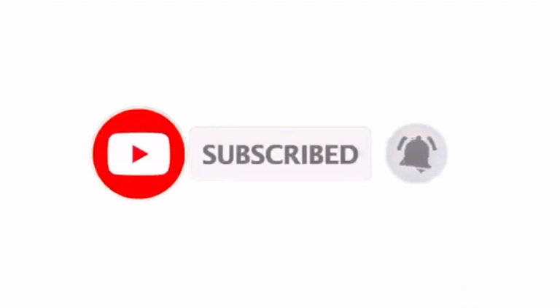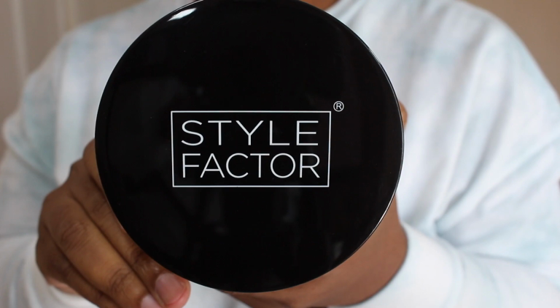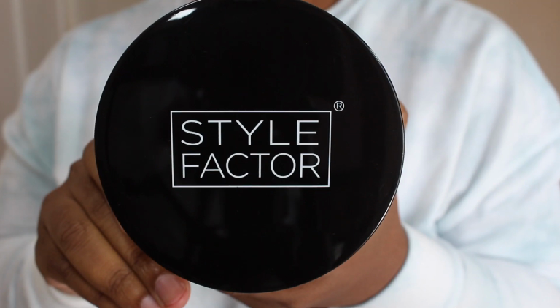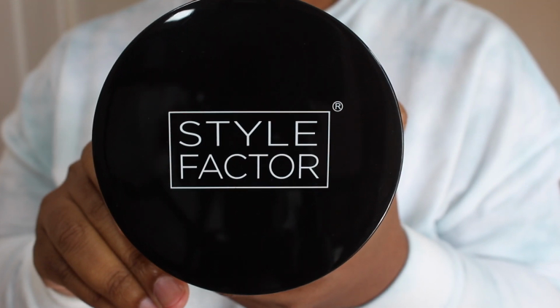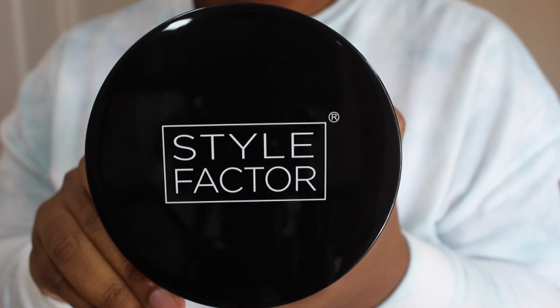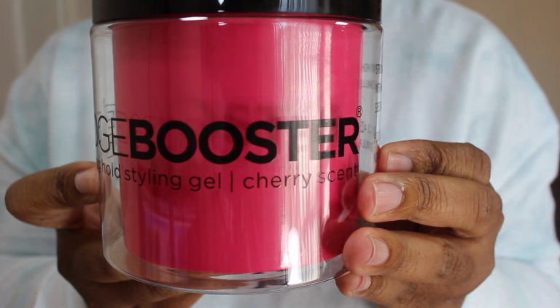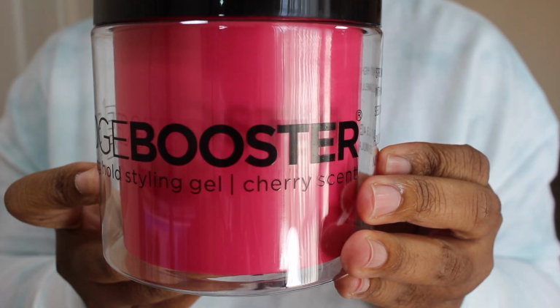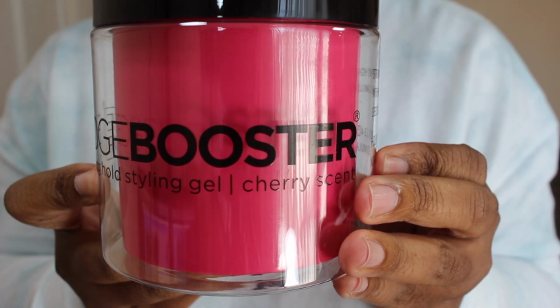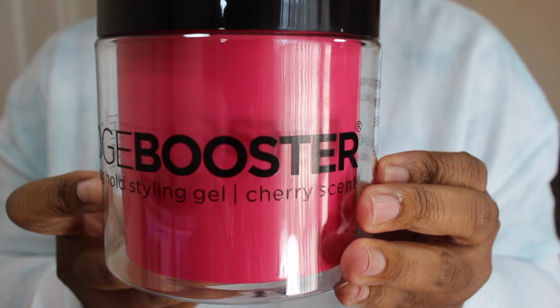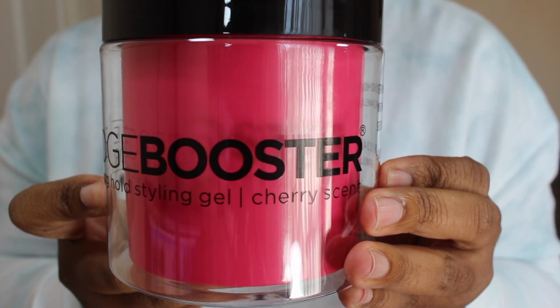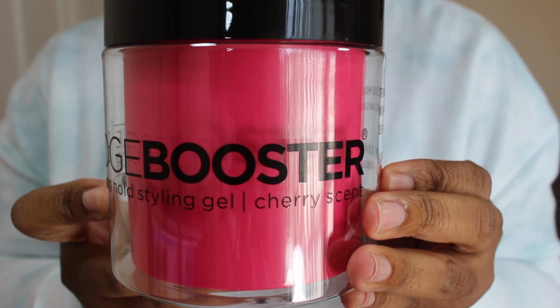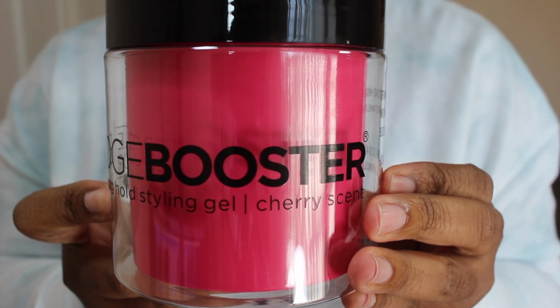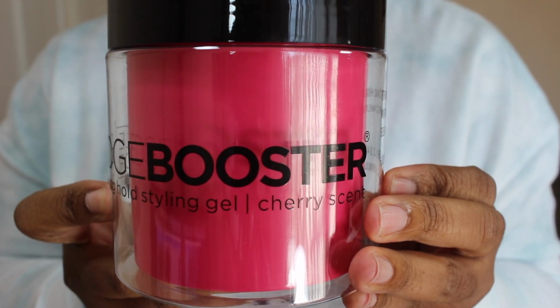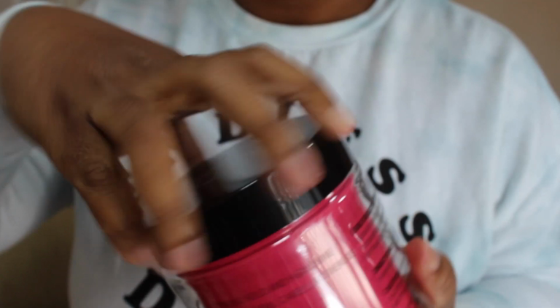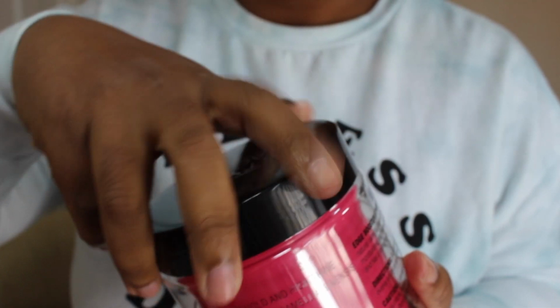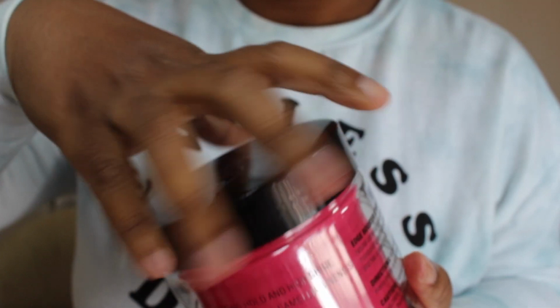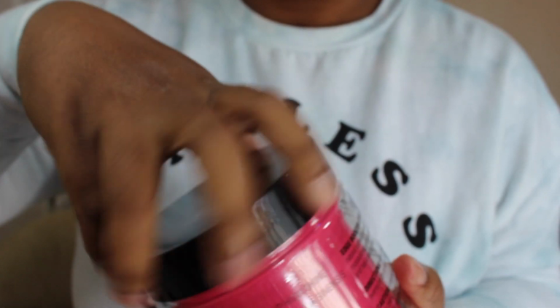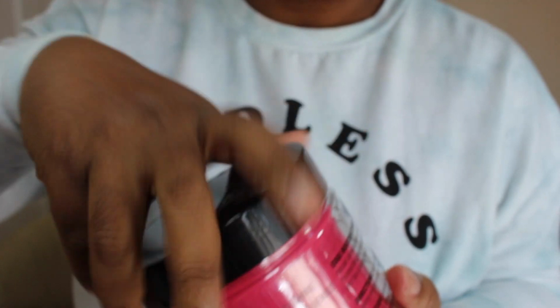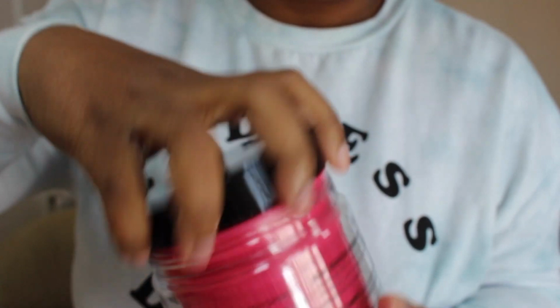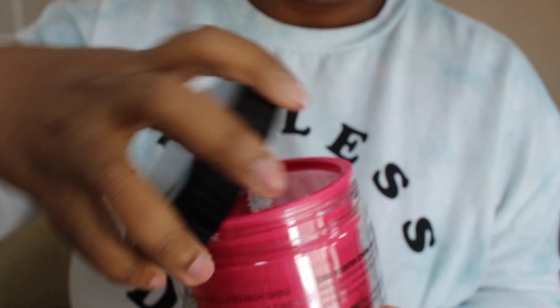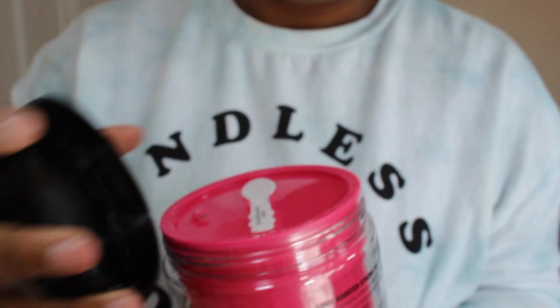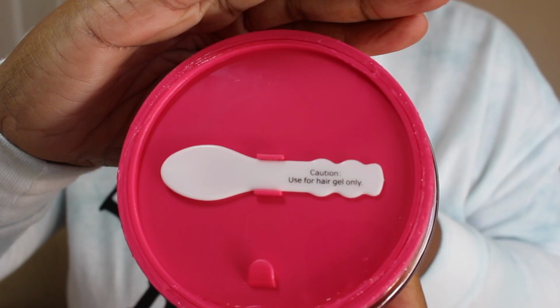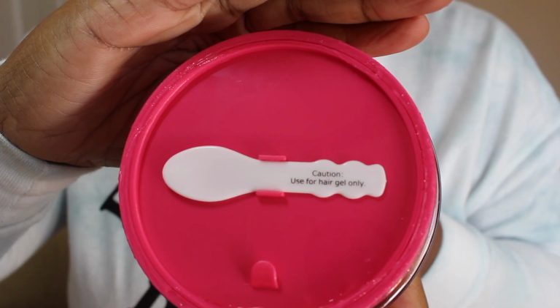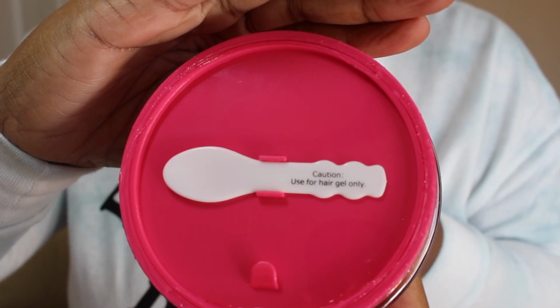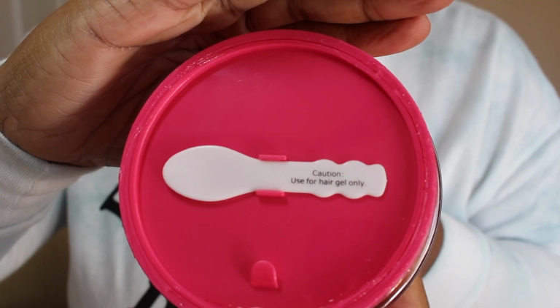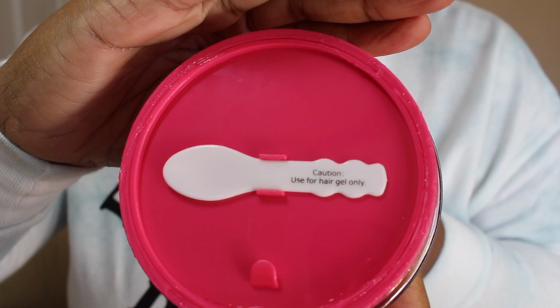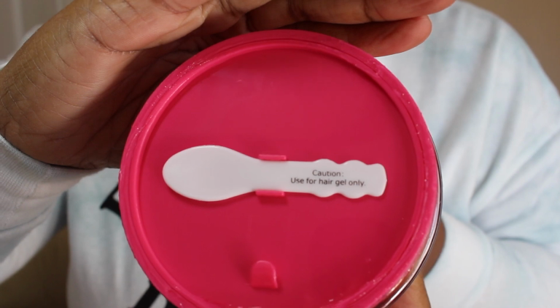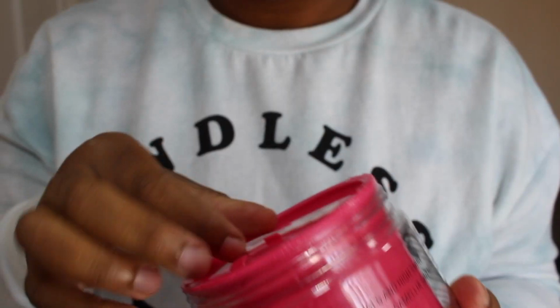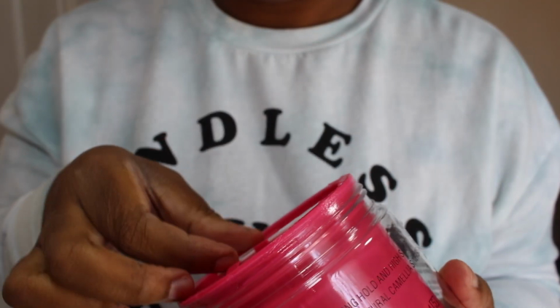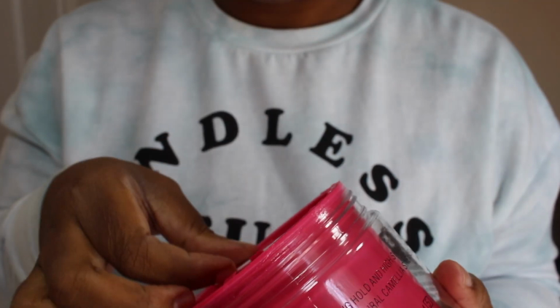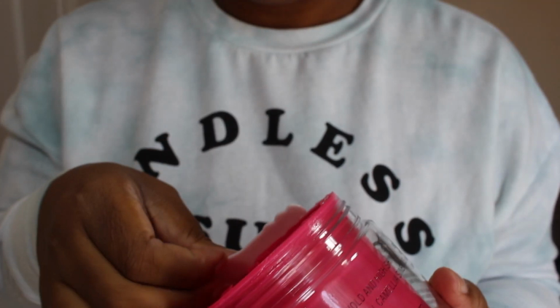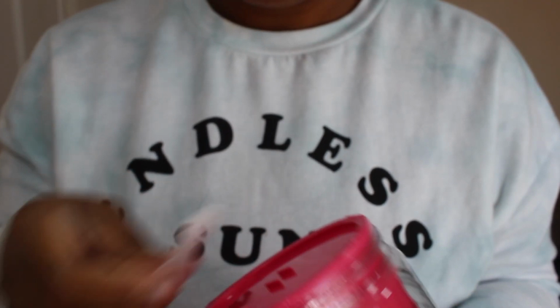In today's video I'm going to show you how I use the Style Factor Edge Booster Gel and the Stronghold Pomade to get this look.